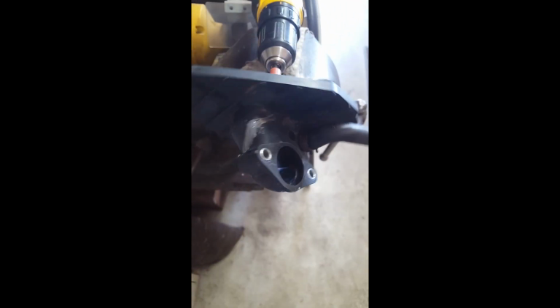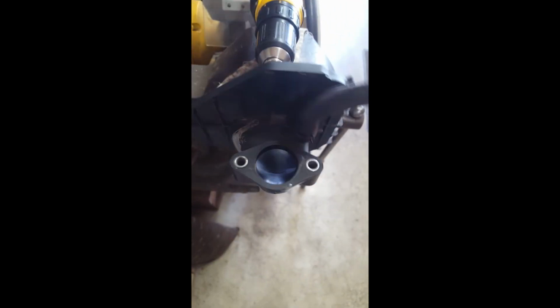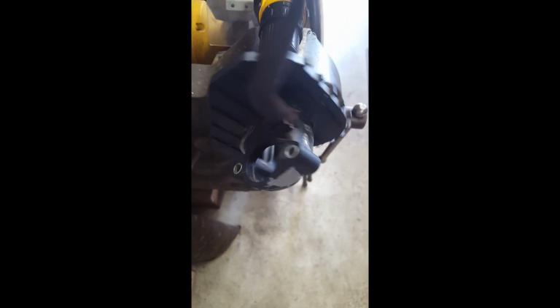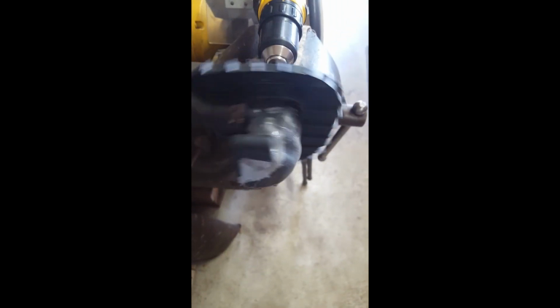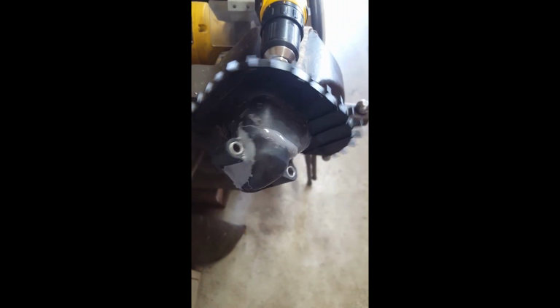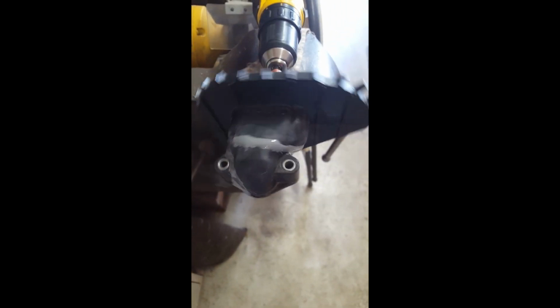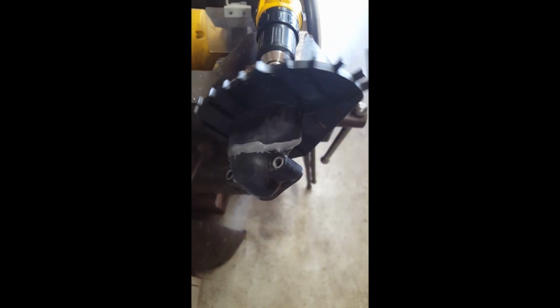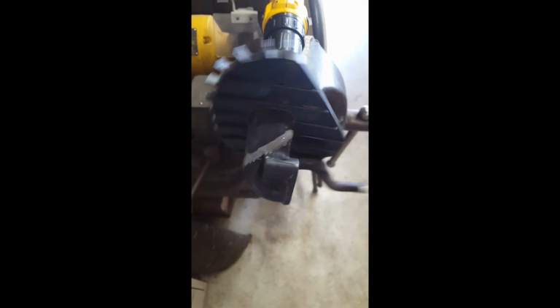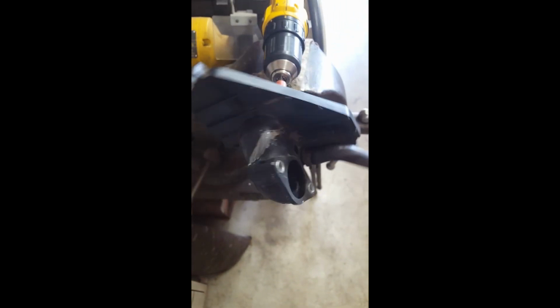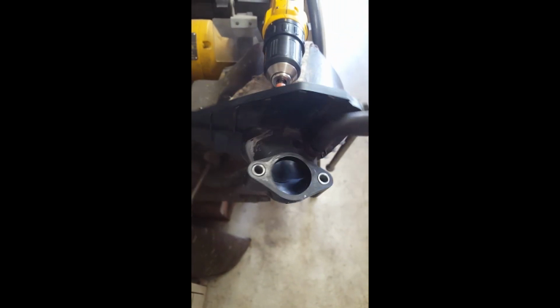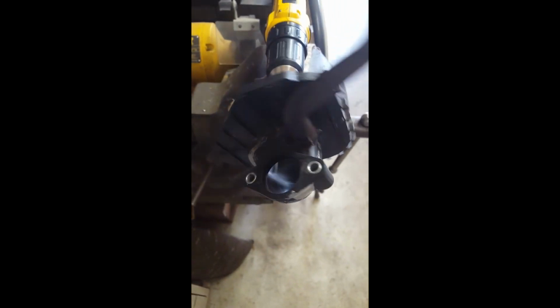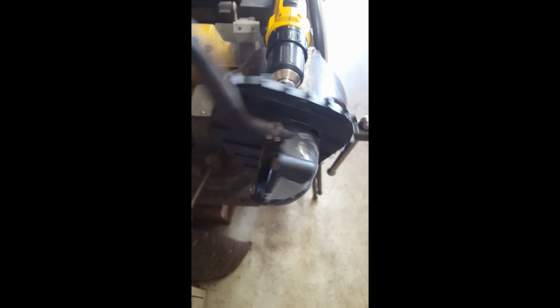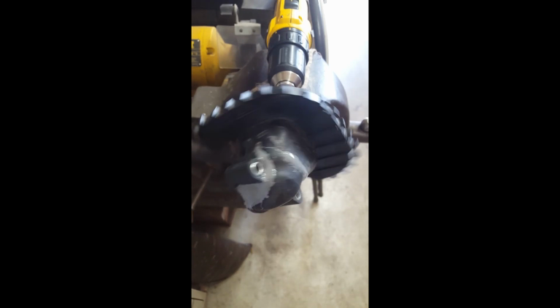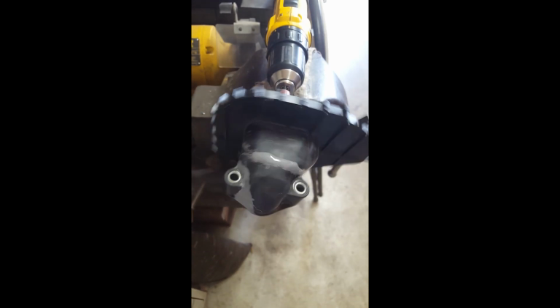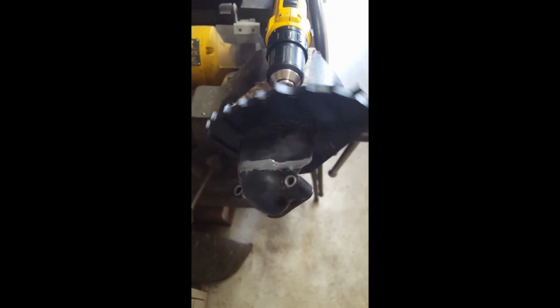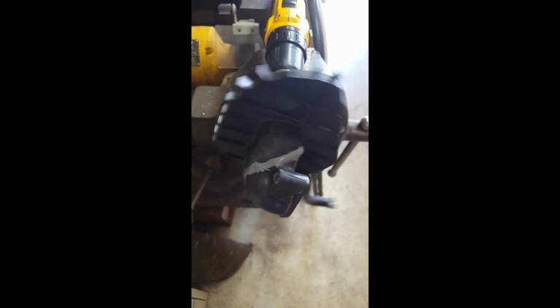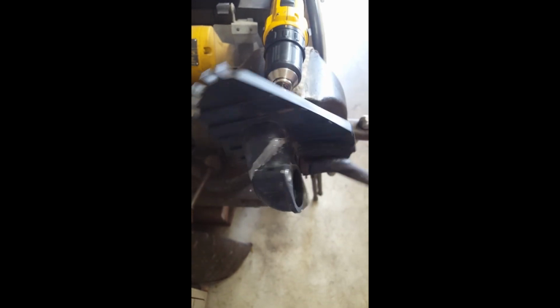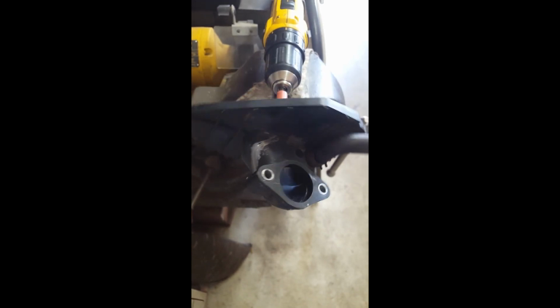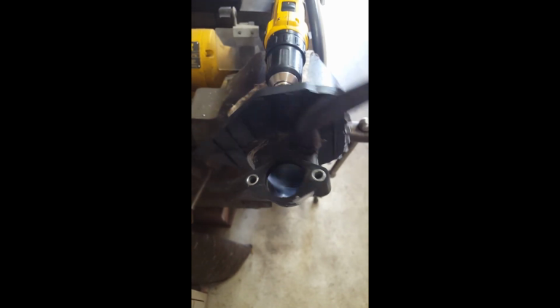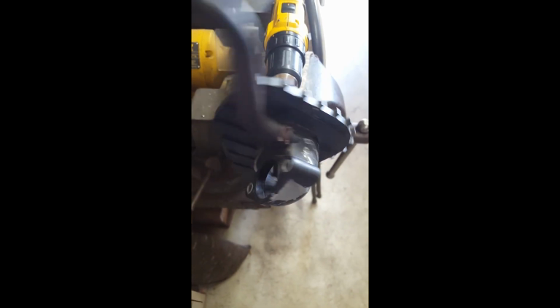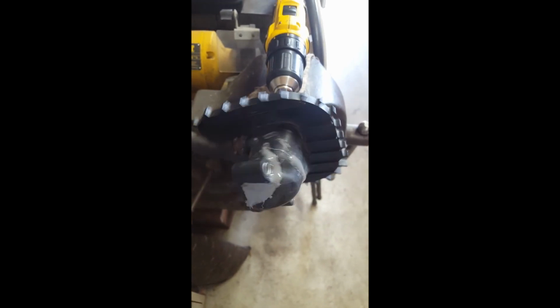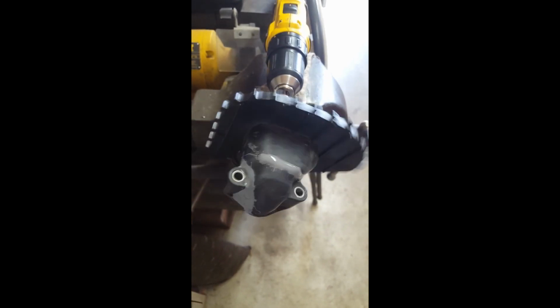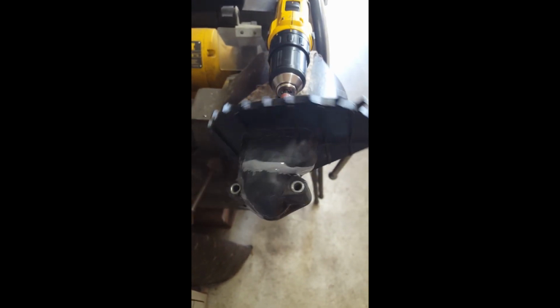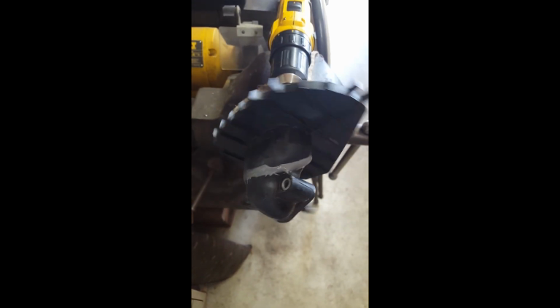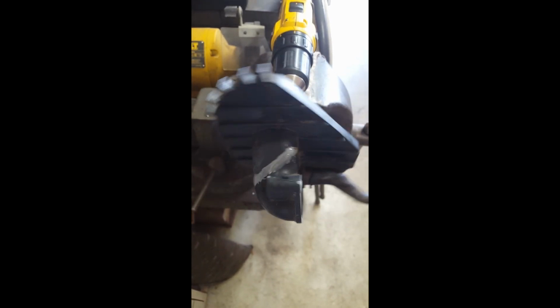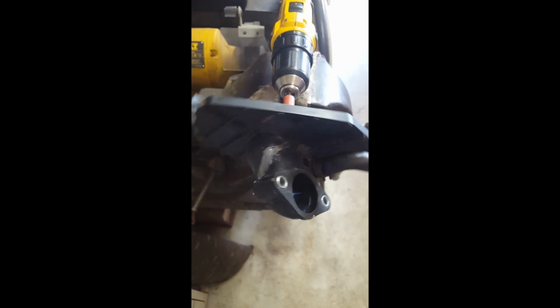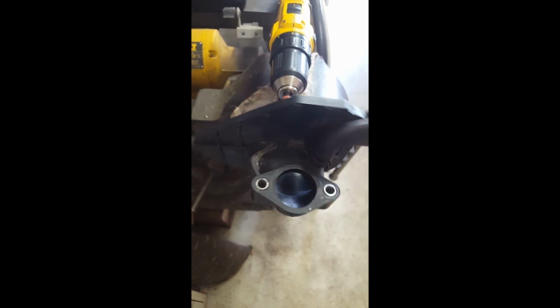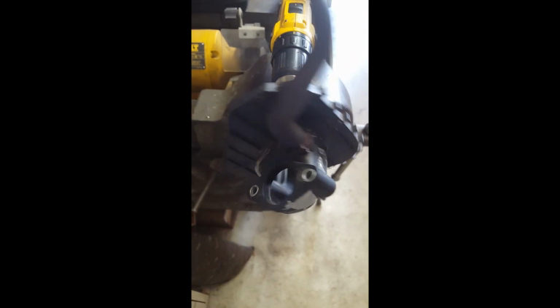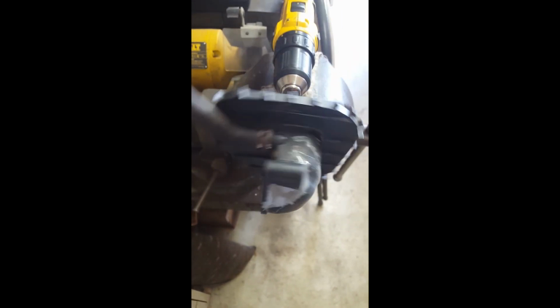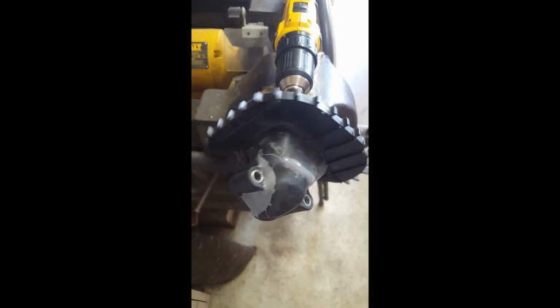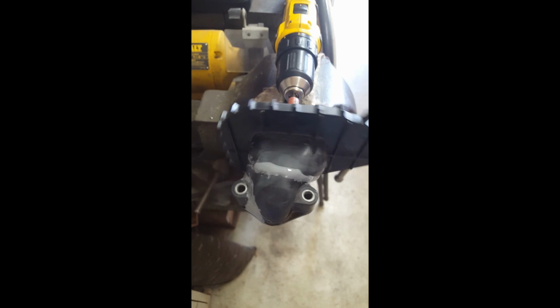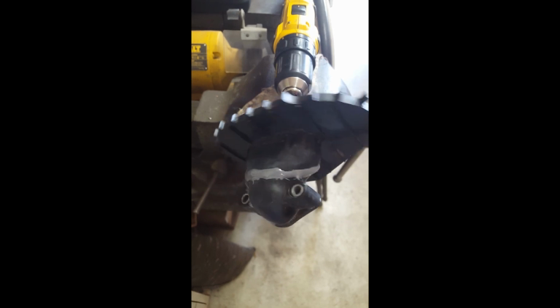Fix this intake for a lawn mower — it's a plastic intake, it's cracked in multiple areas. You can see by the gray.